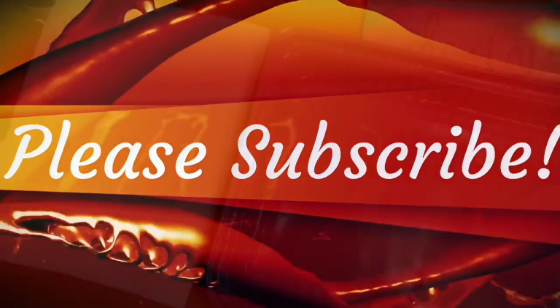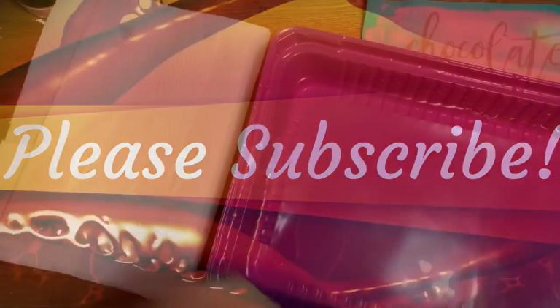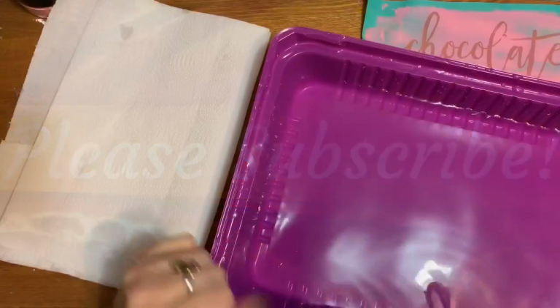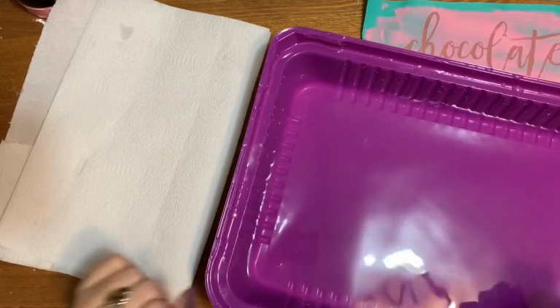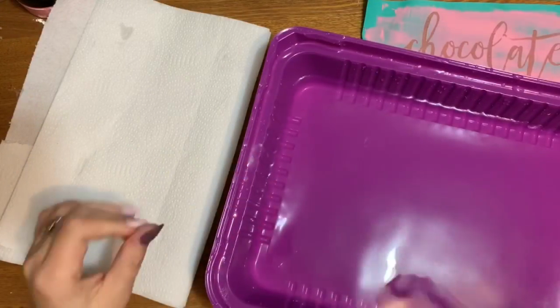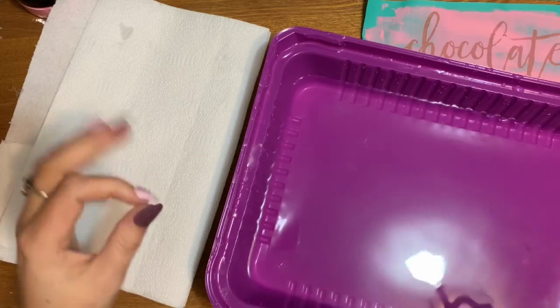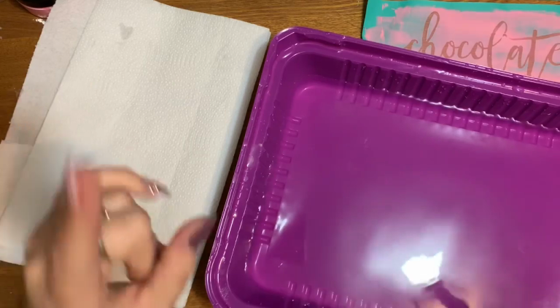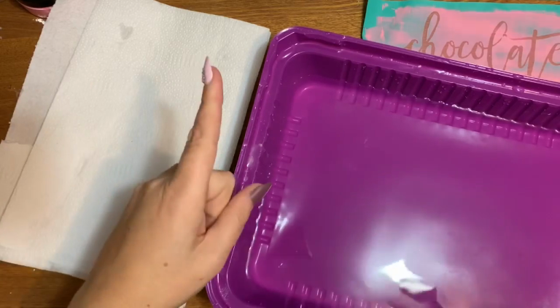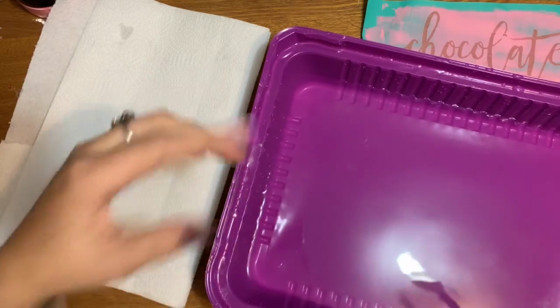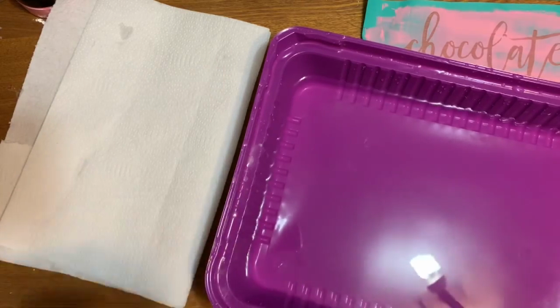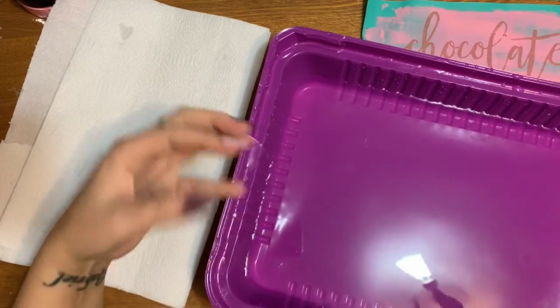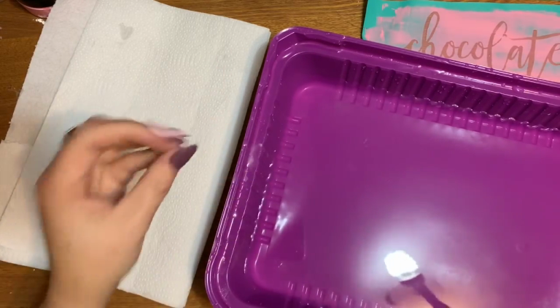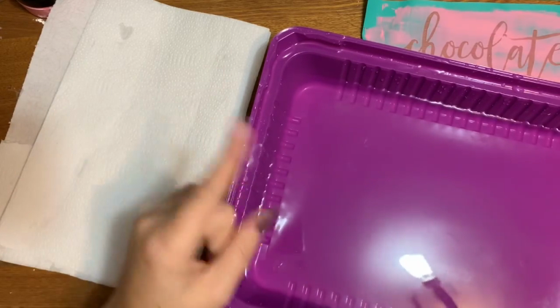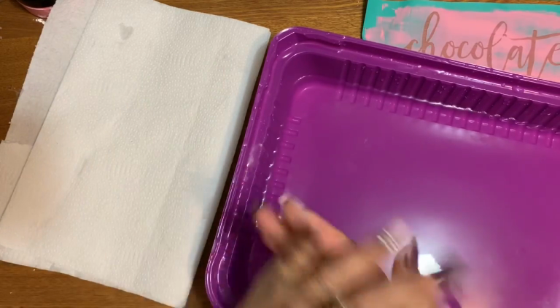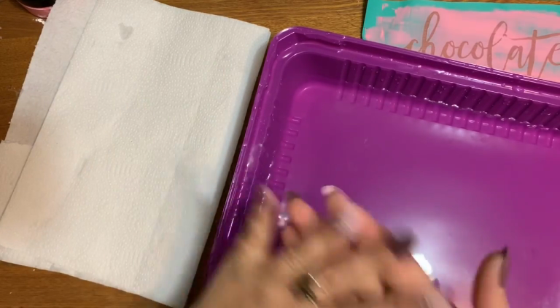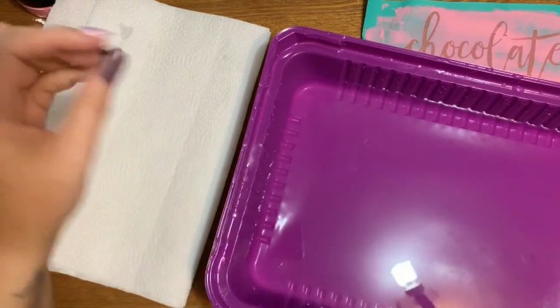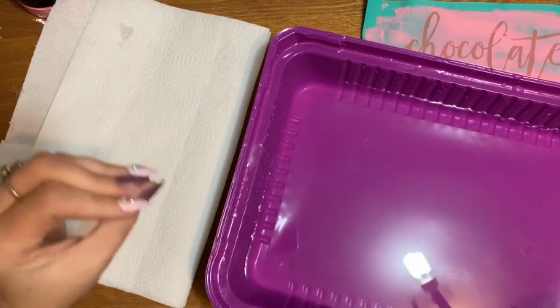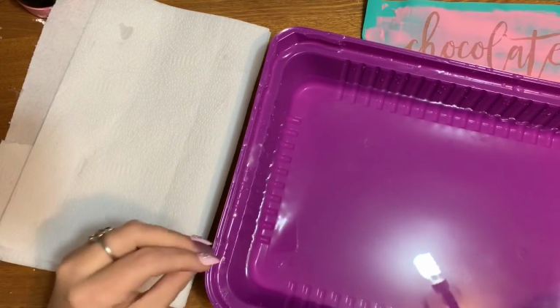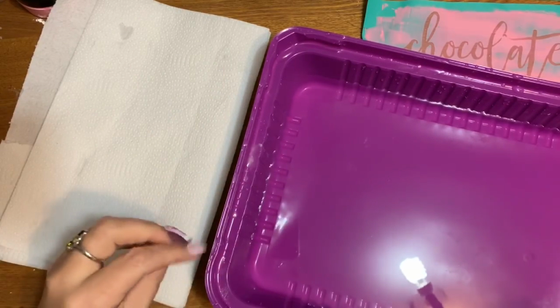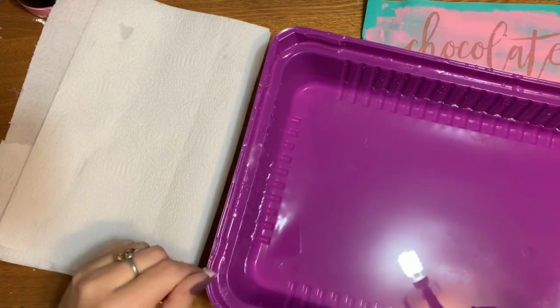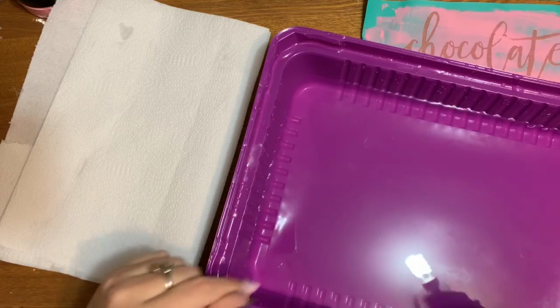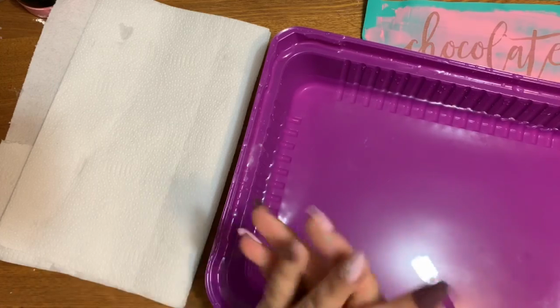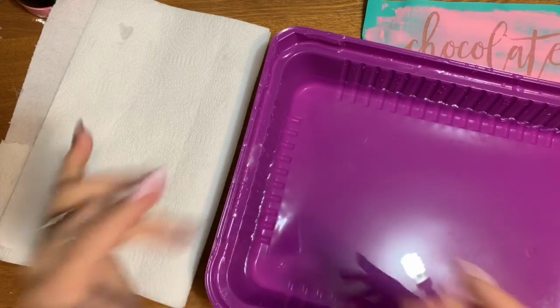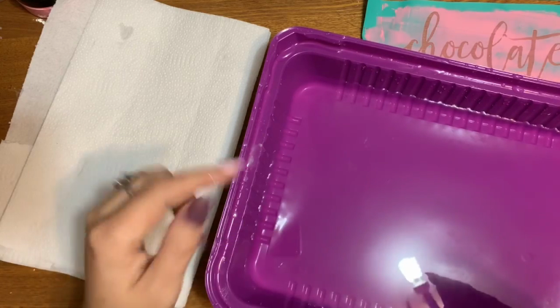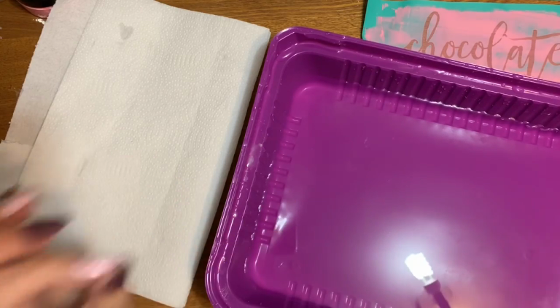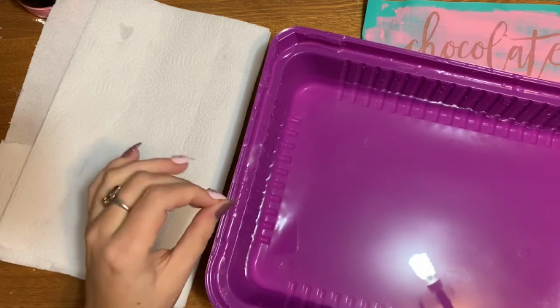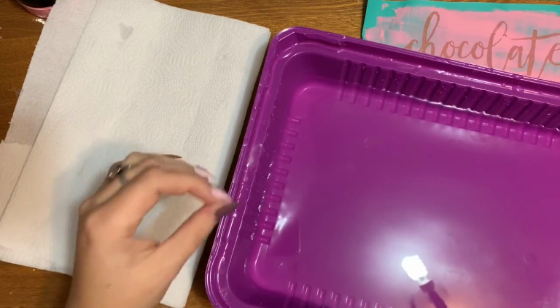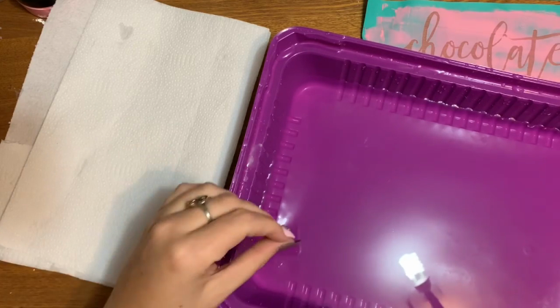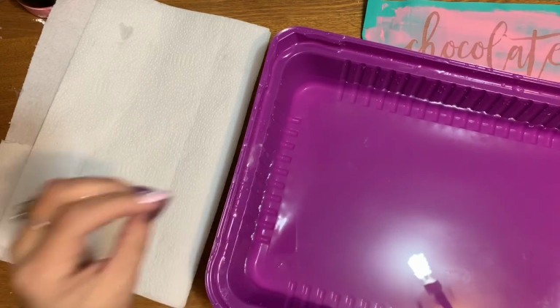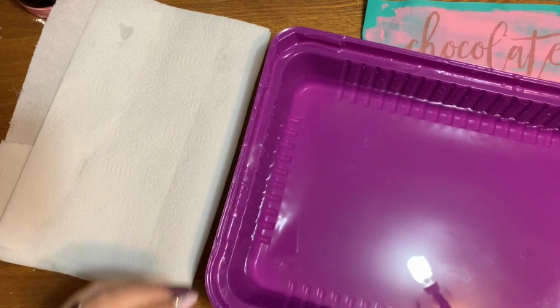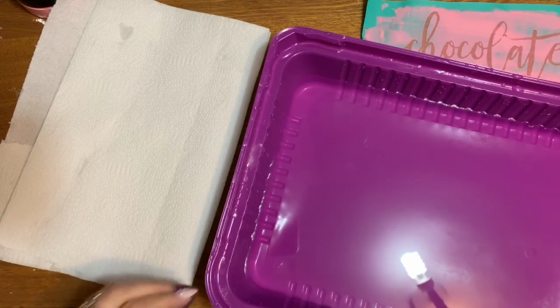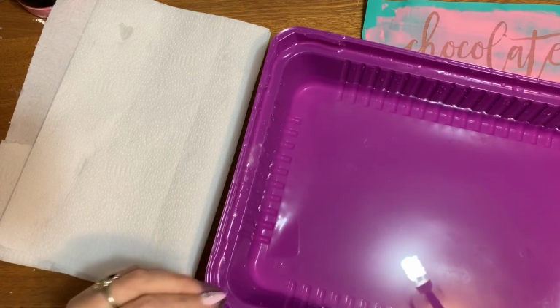All righty, let's get started. My croaky voice — it's getting better, I don't normally sound like this. Bear with me. In this video I'm going to show you how to clean your Chalk Couture transfers.